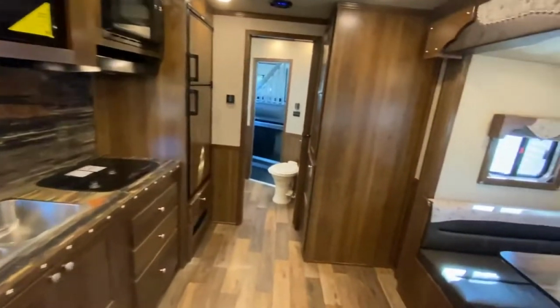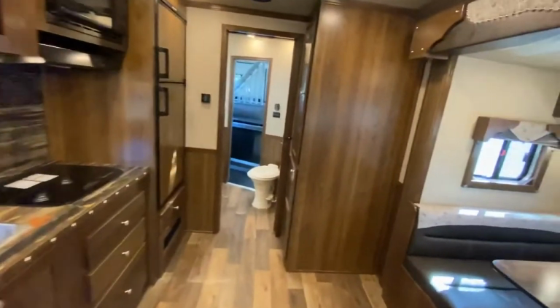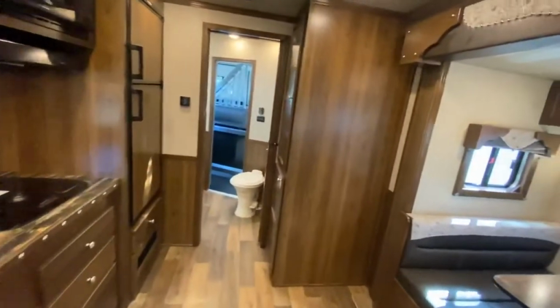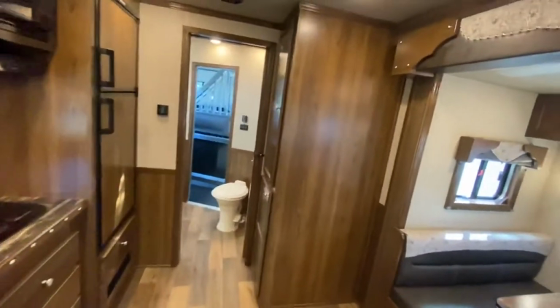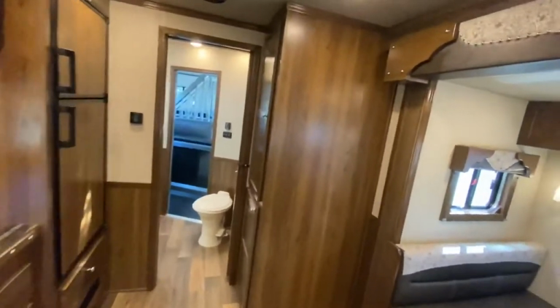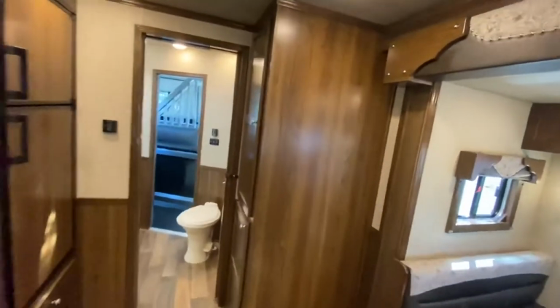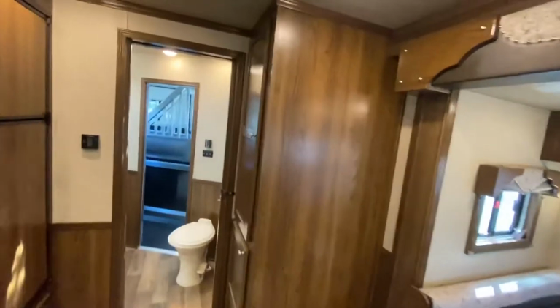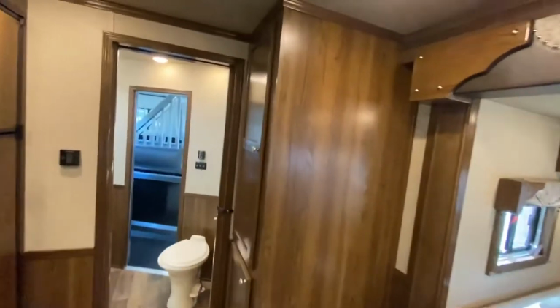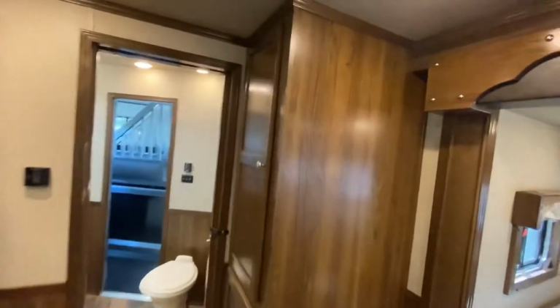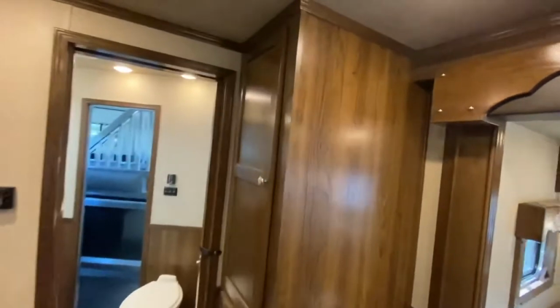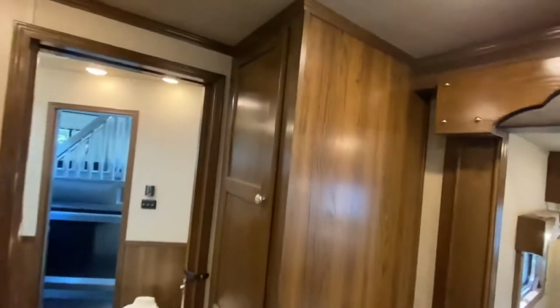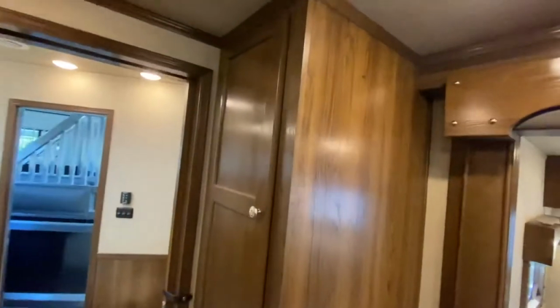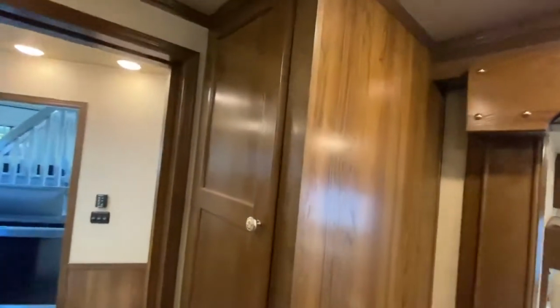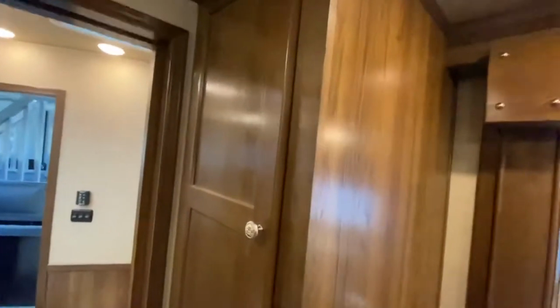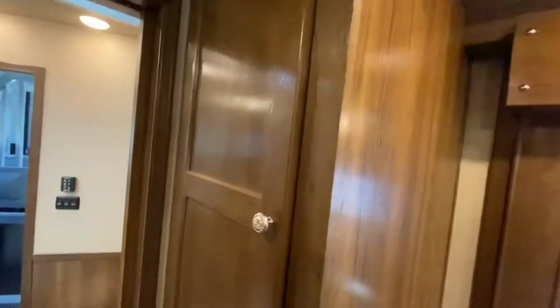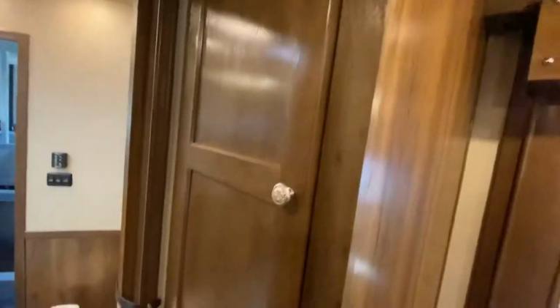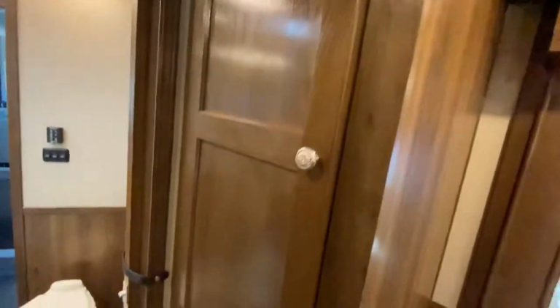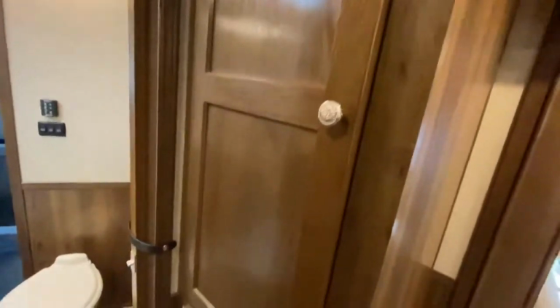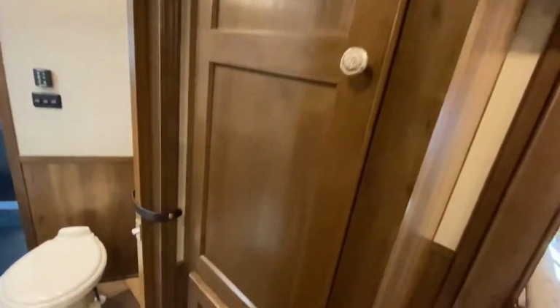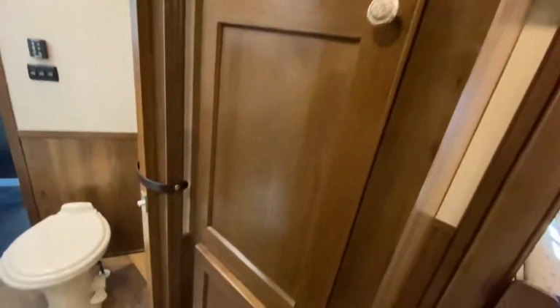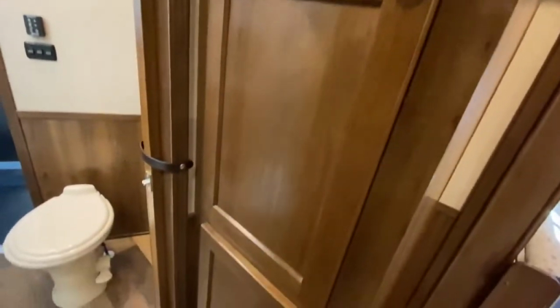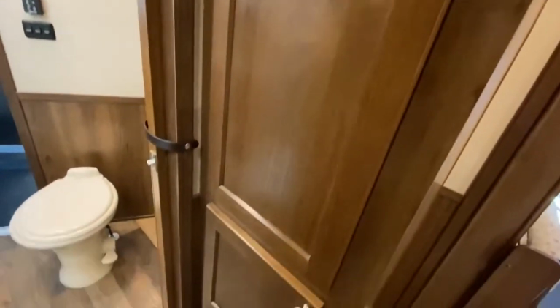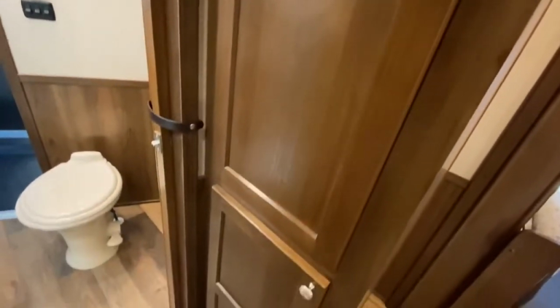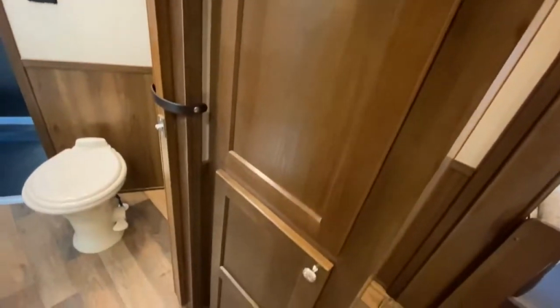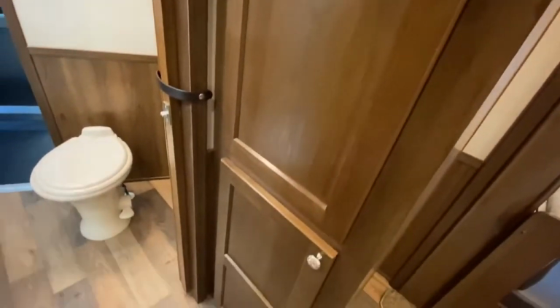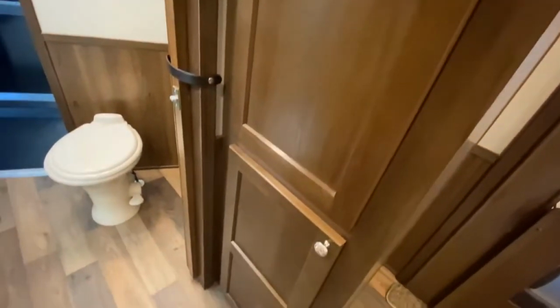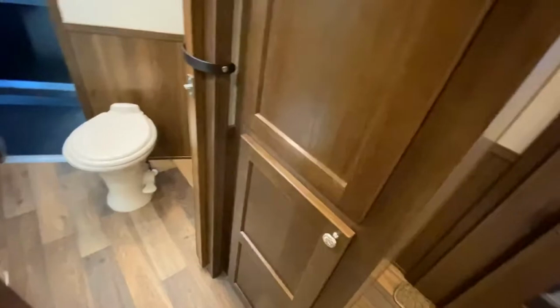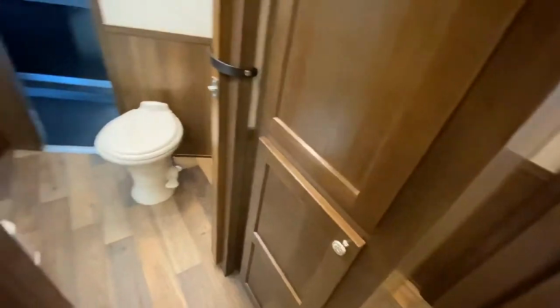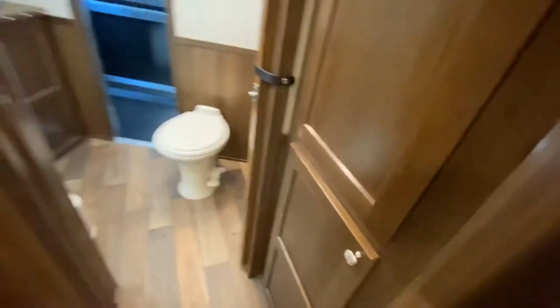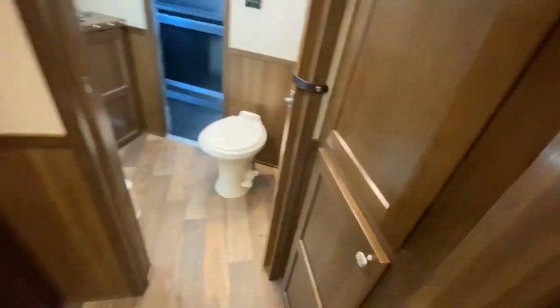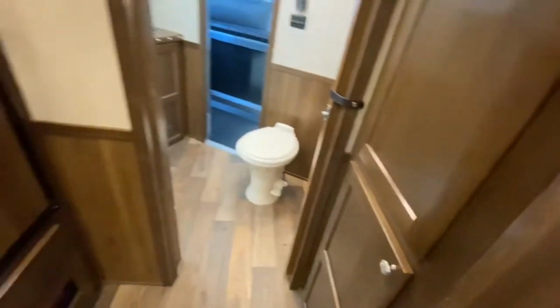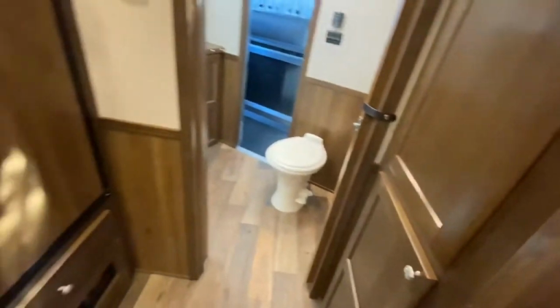Check out the size of these wardrobe closets right here — there's some really nice storage in this floor plan.